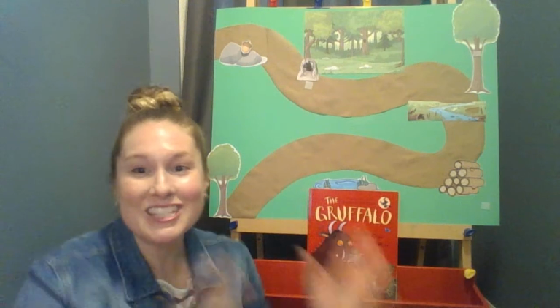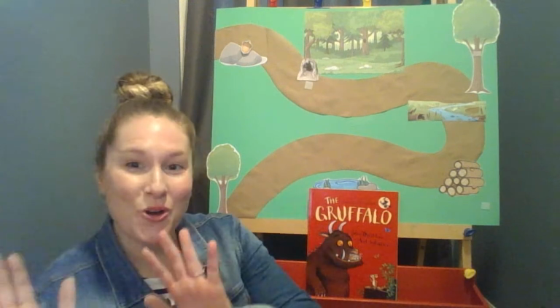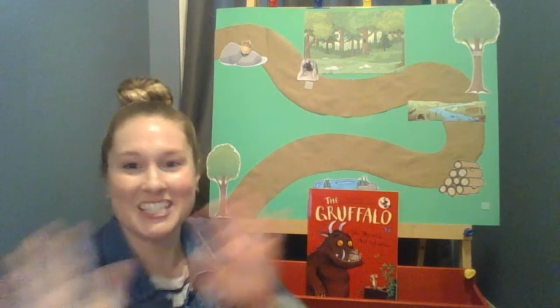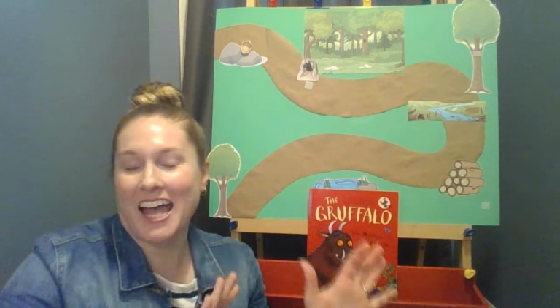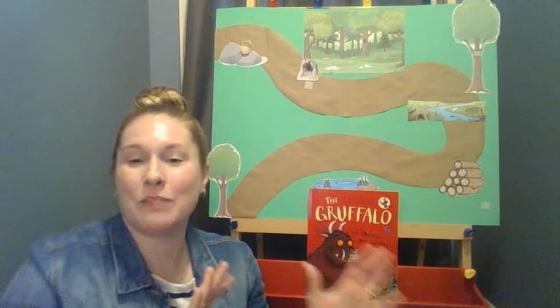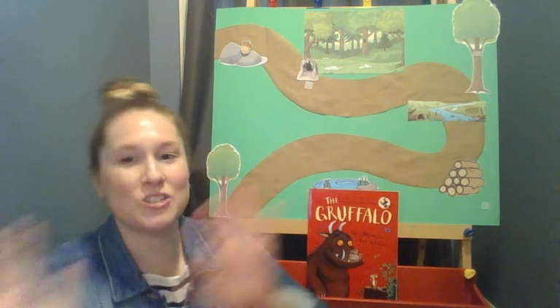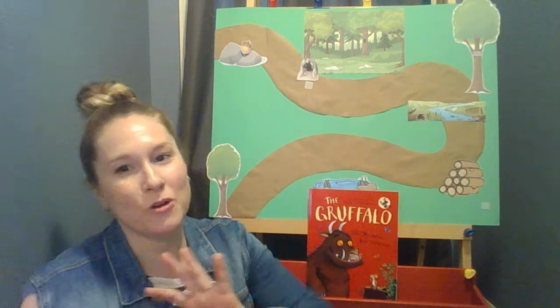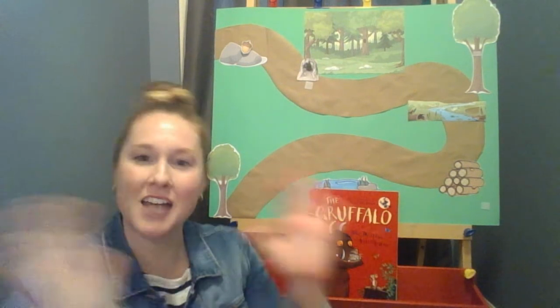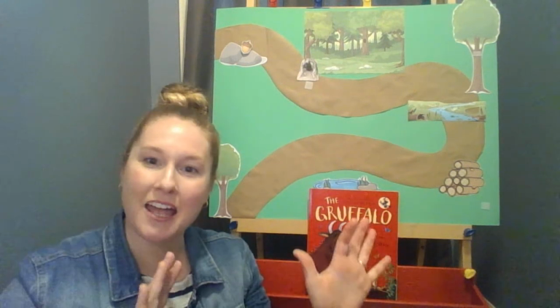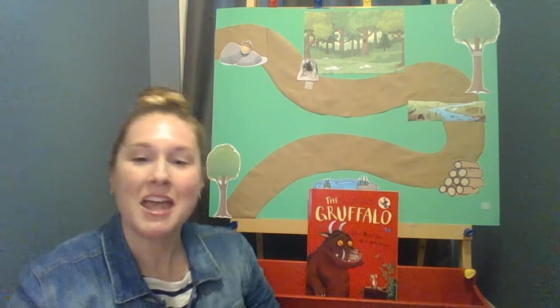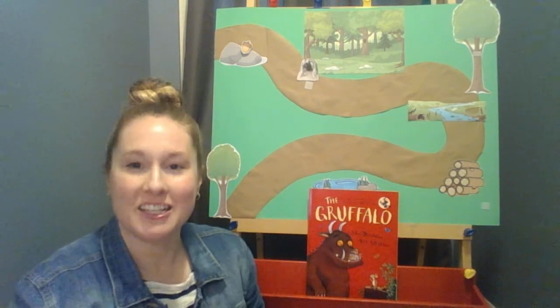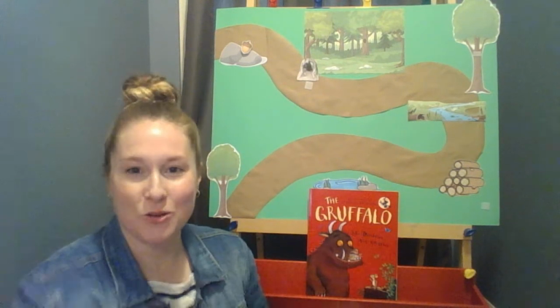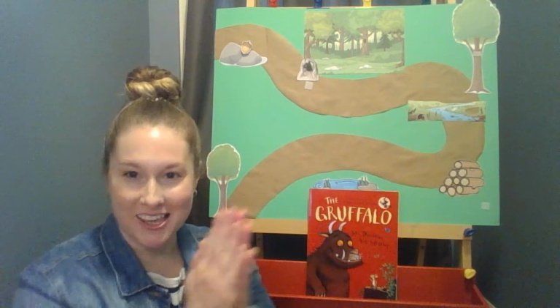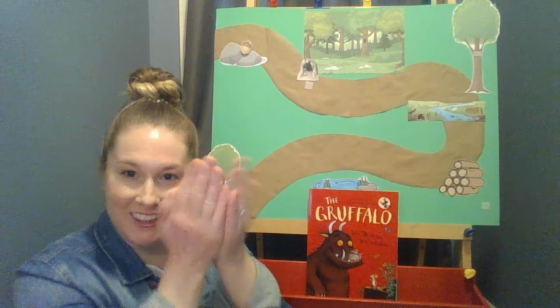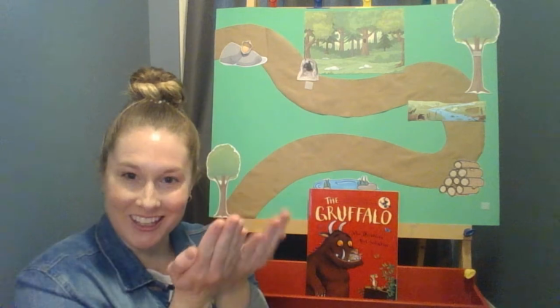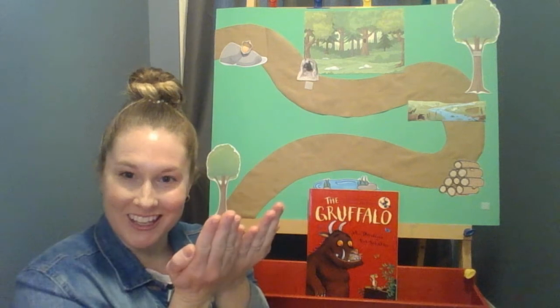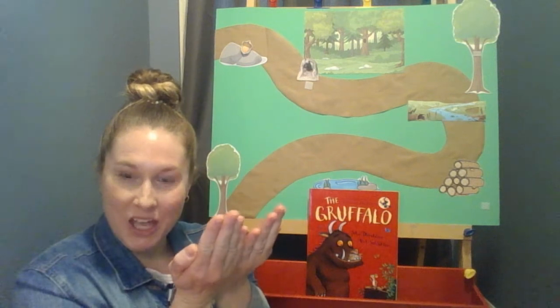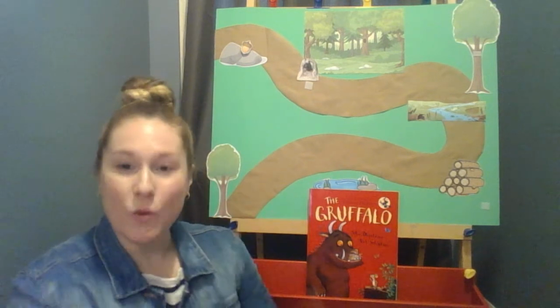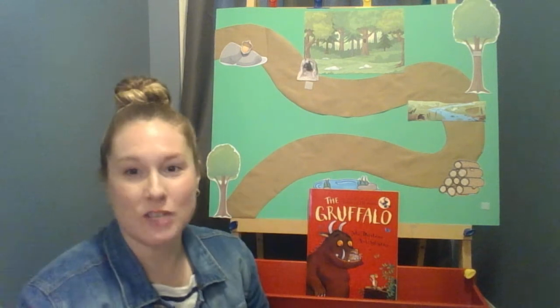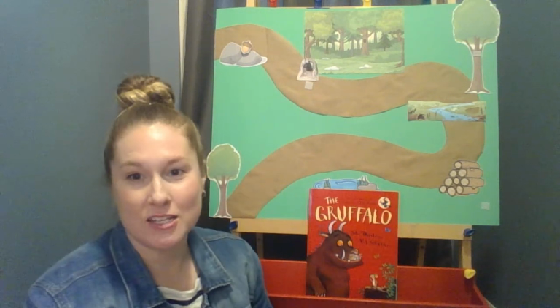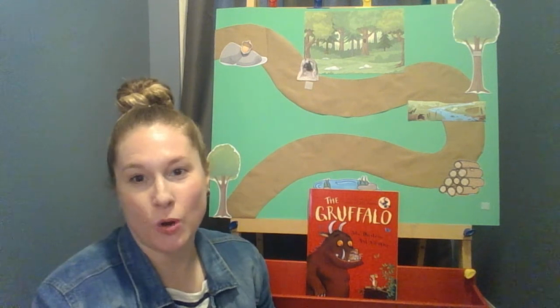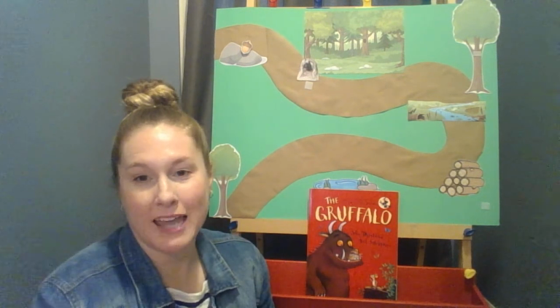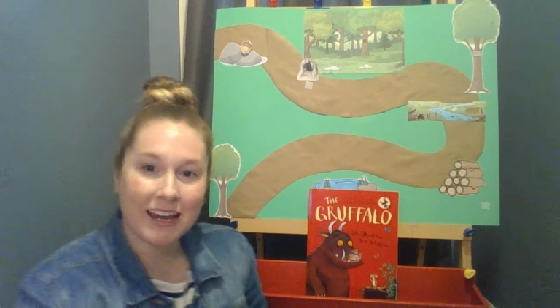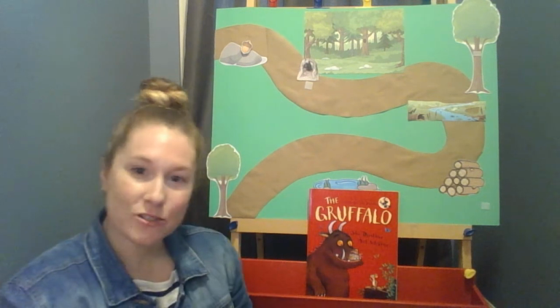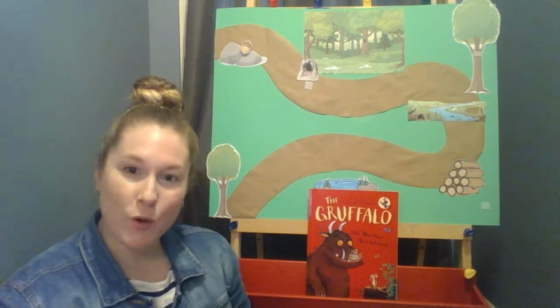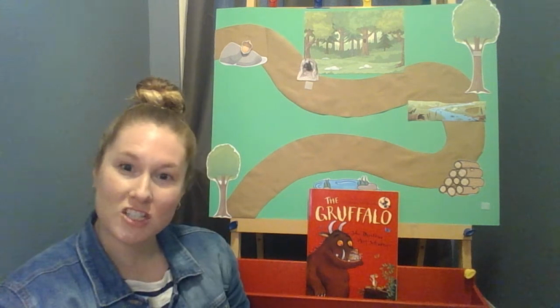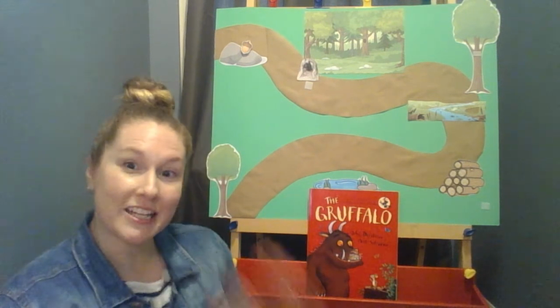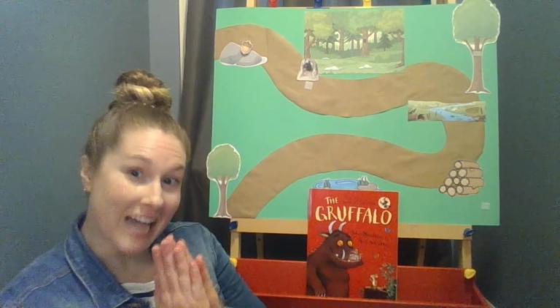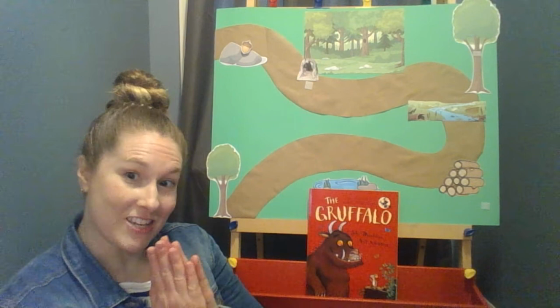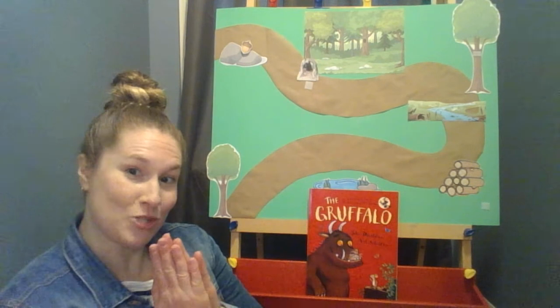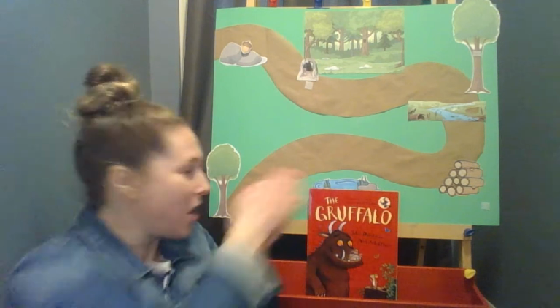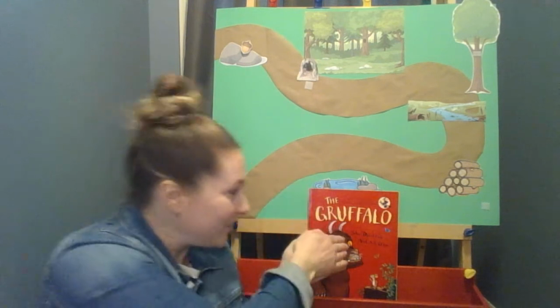It's story time! Let's go take a look. We'll read a story and answer some questions. Now let's dive into our book.